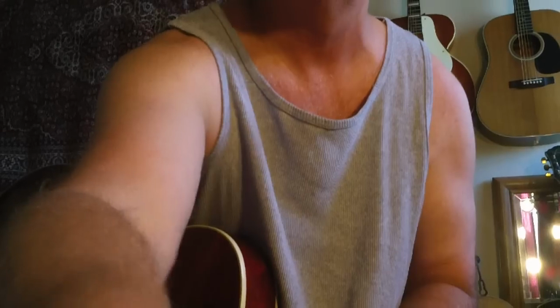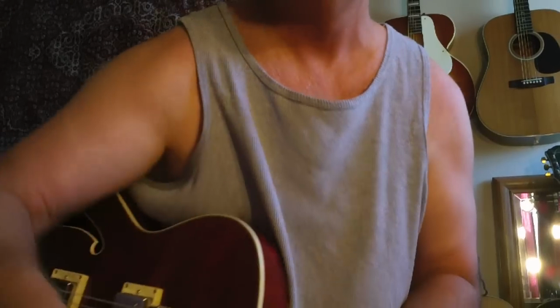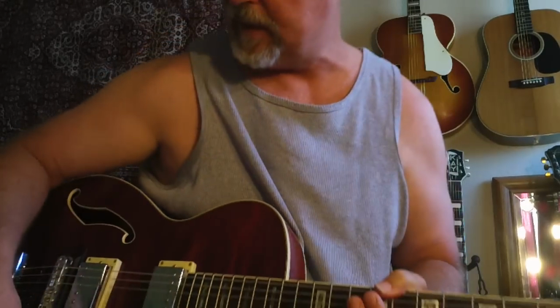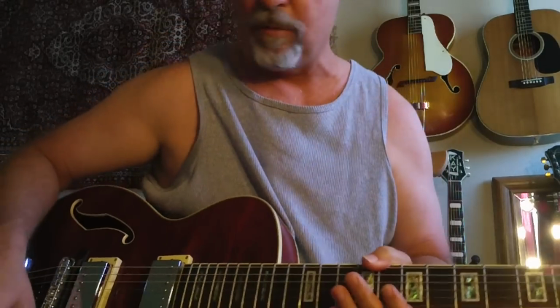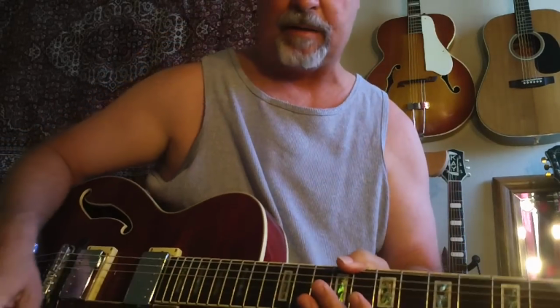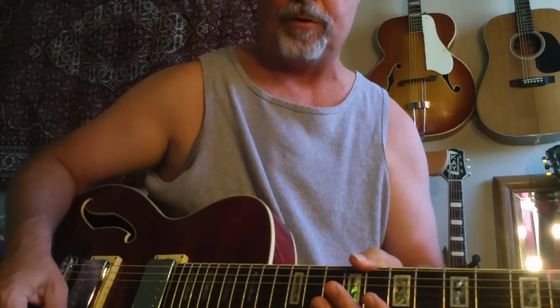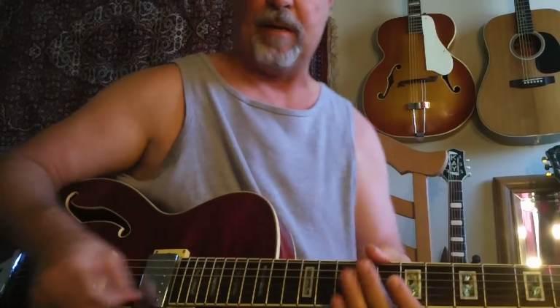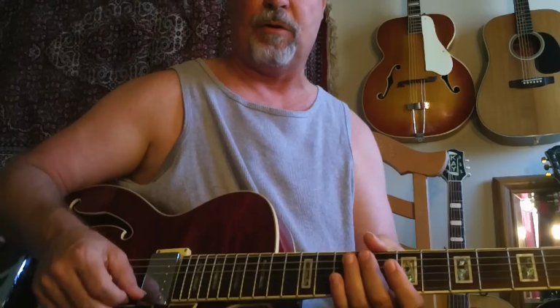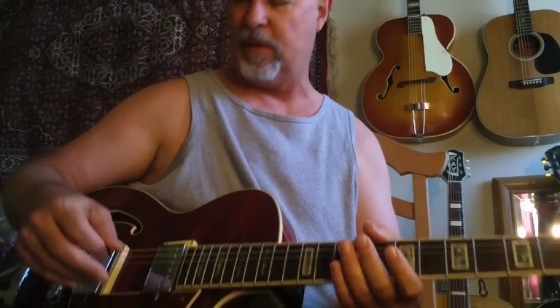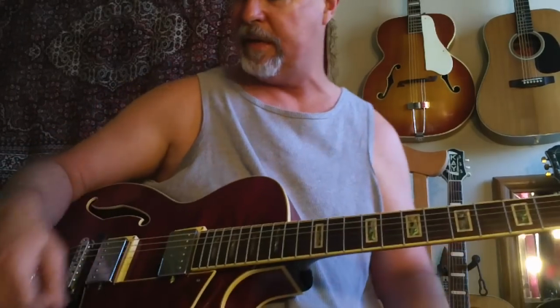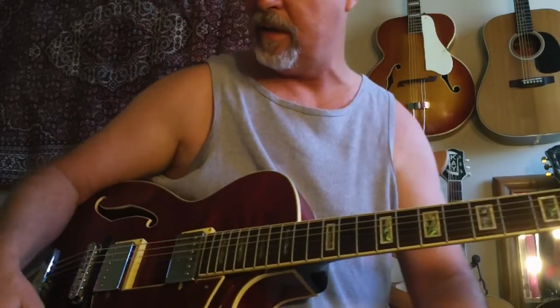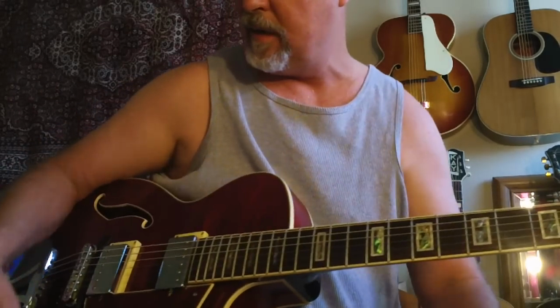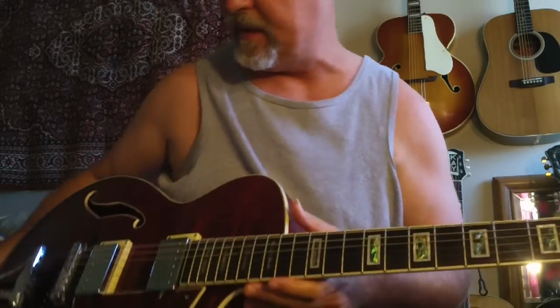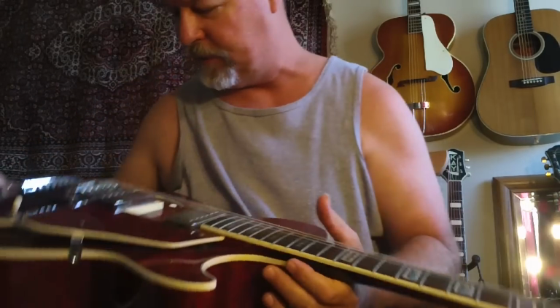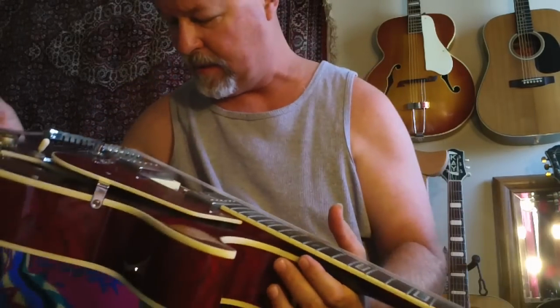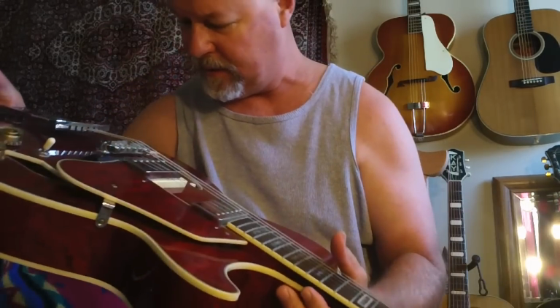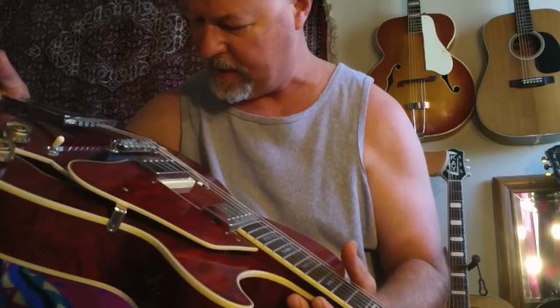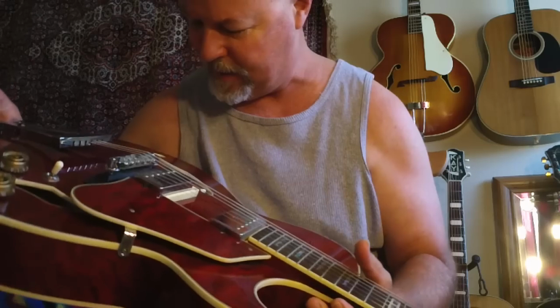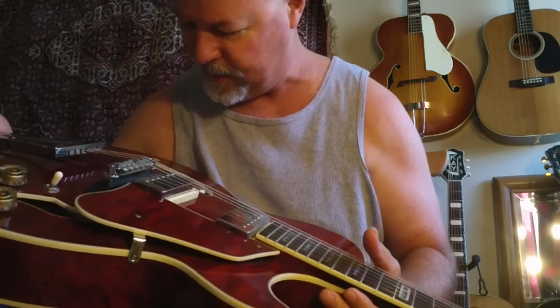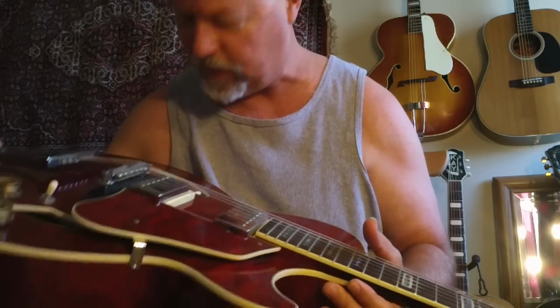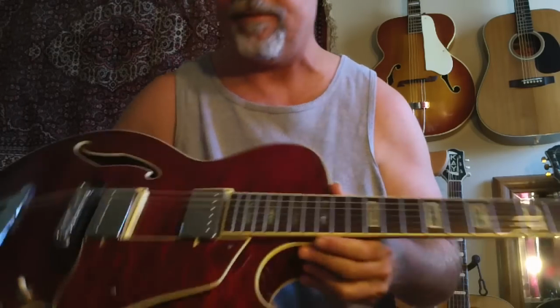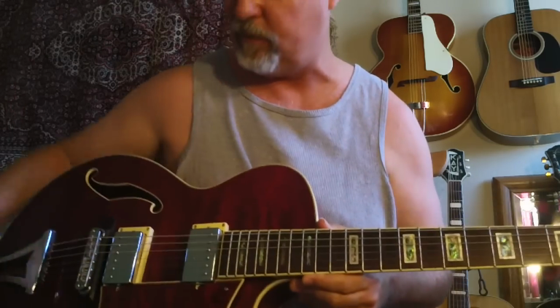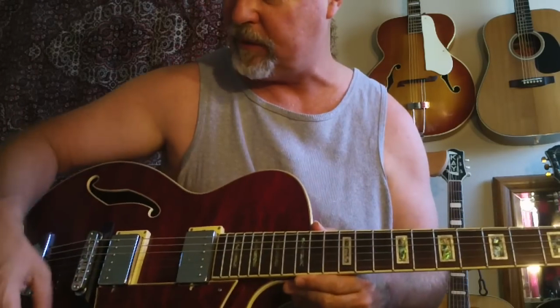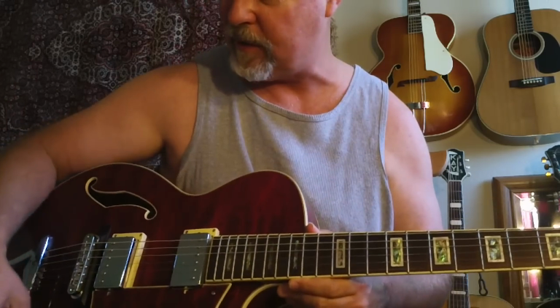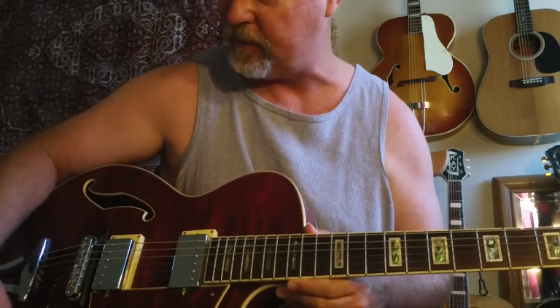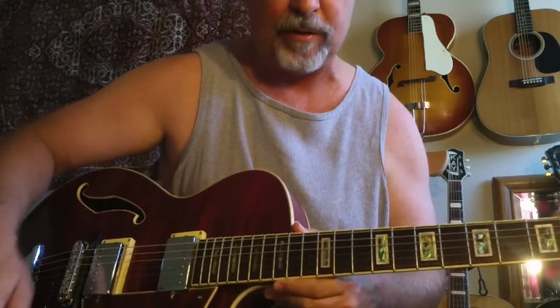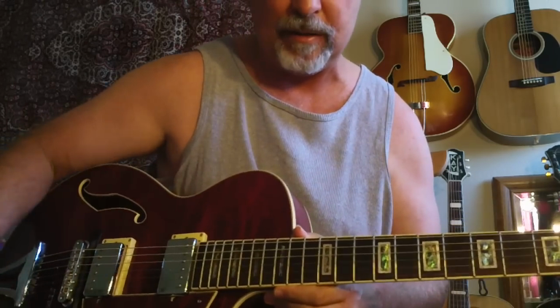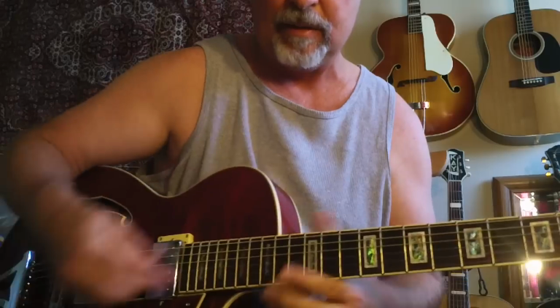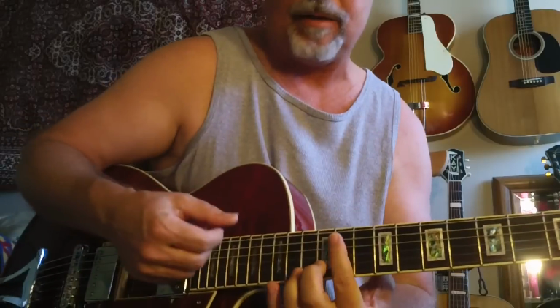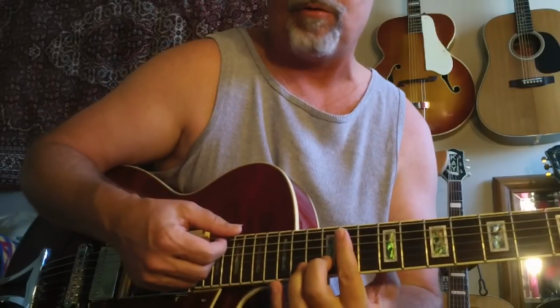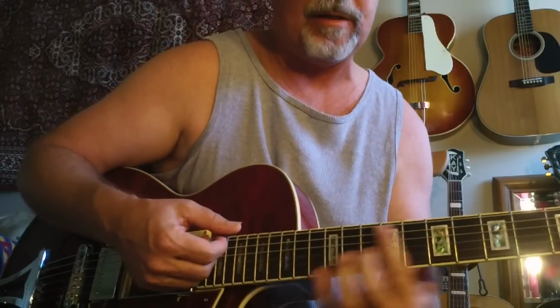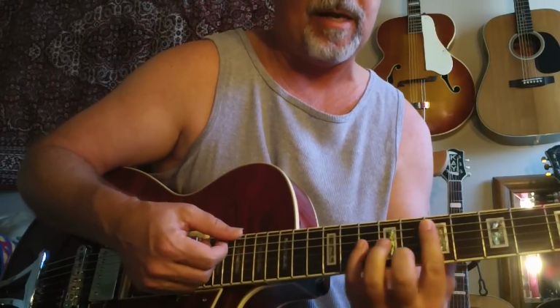Hey, Steve Zook. Welcome back to Pokesuit Channel. I'm just showing this really nice Ibanez AG85. These are really sweet guitars. This one's a beauty. It's got such a gorgeous clean sound.